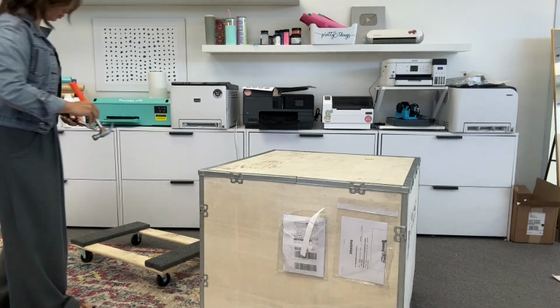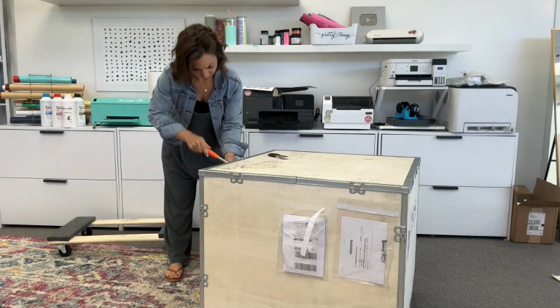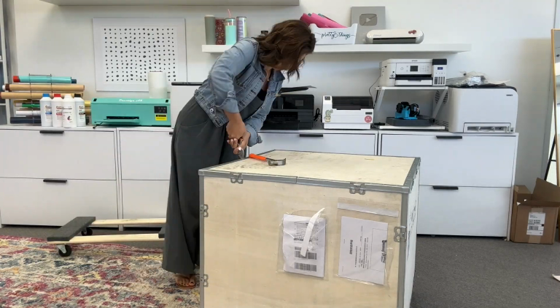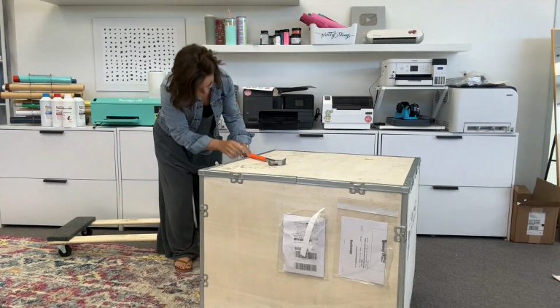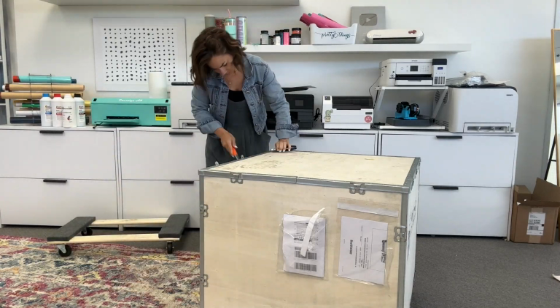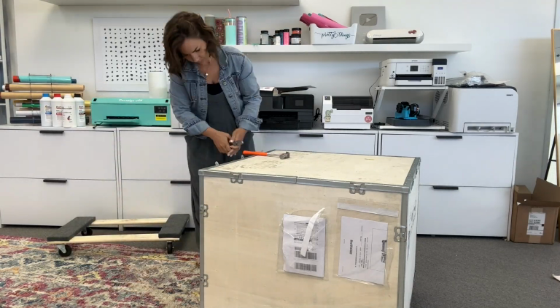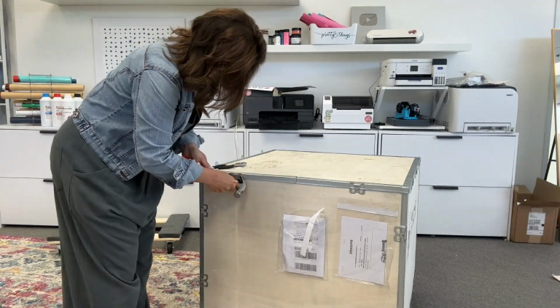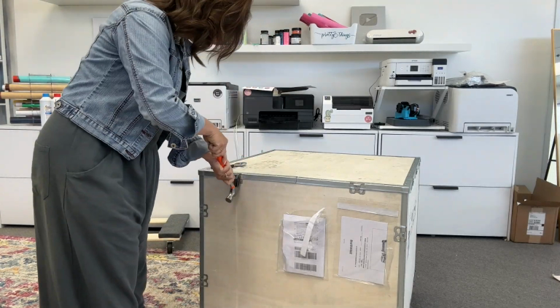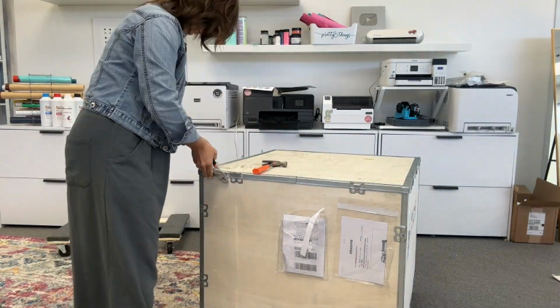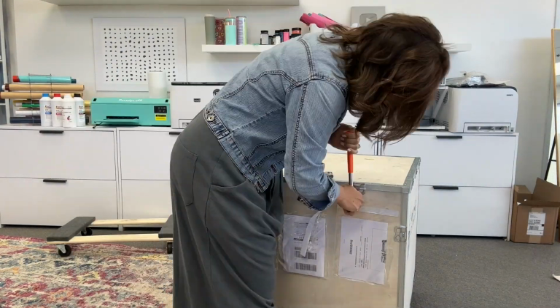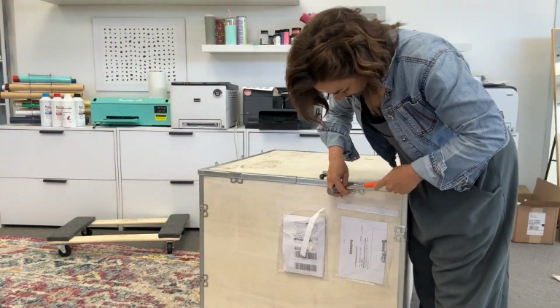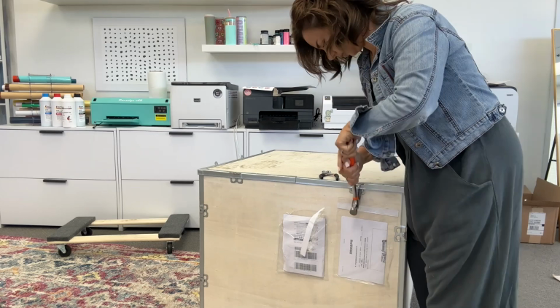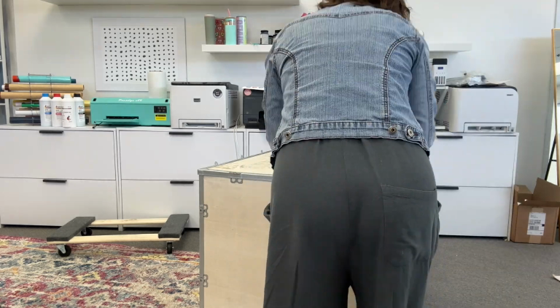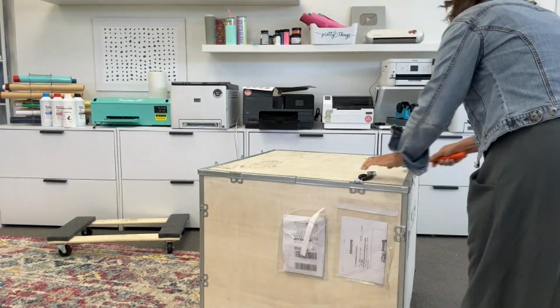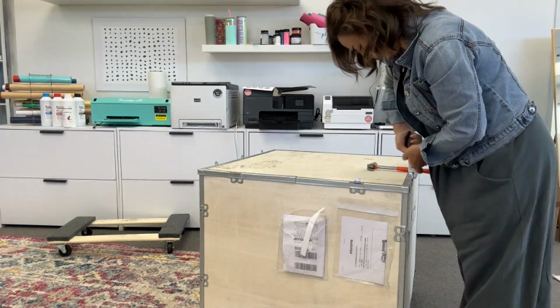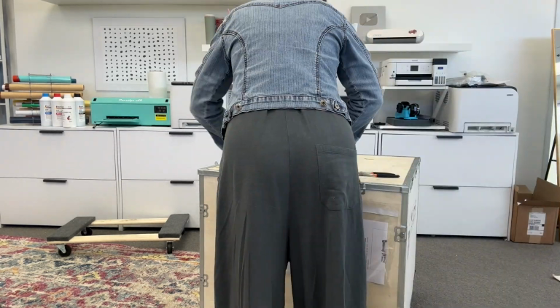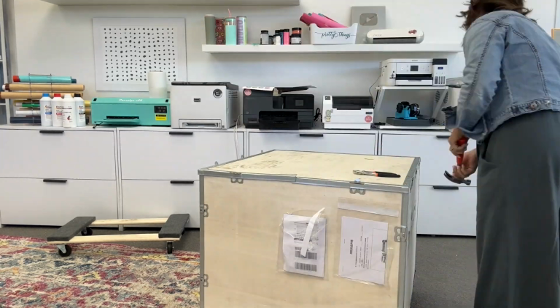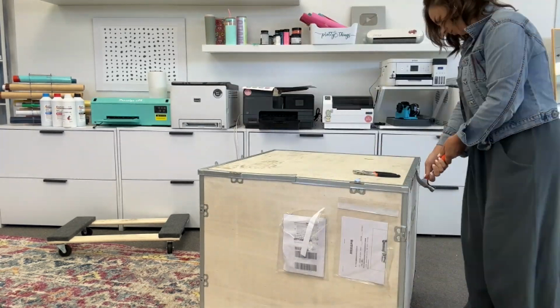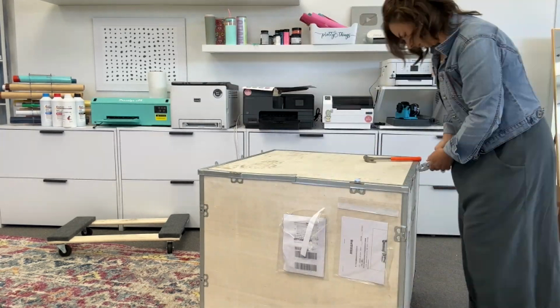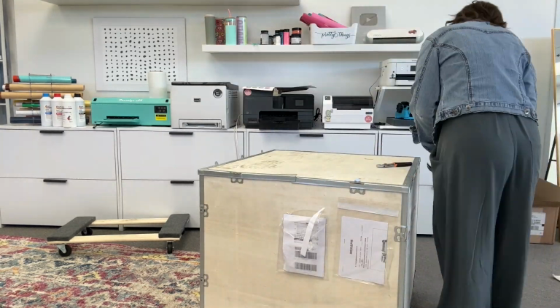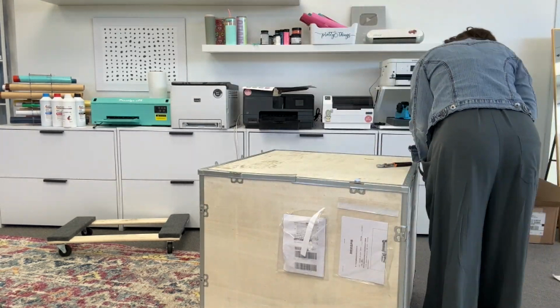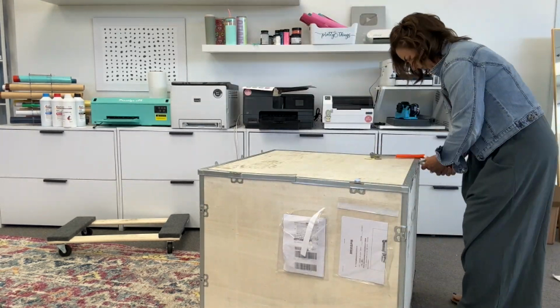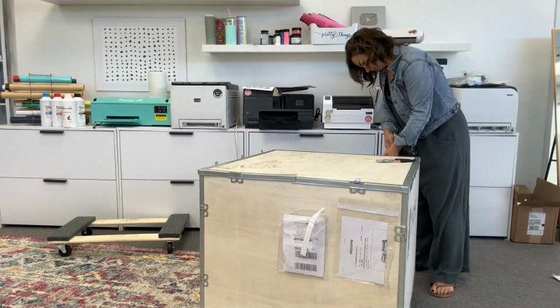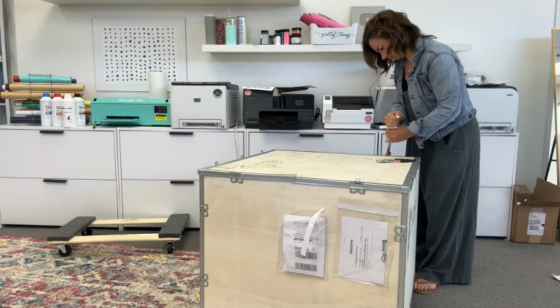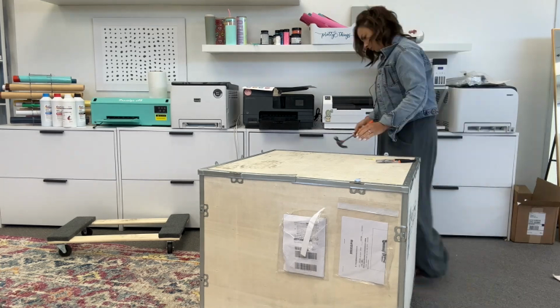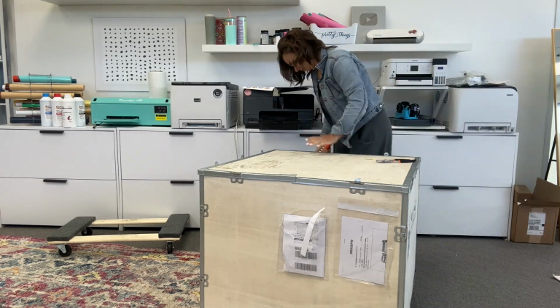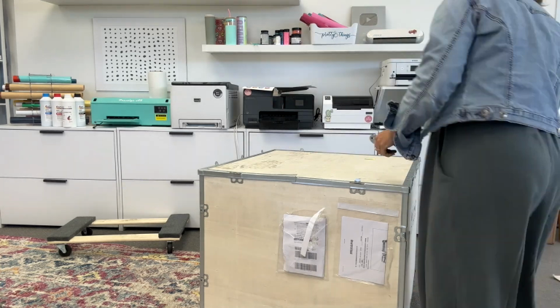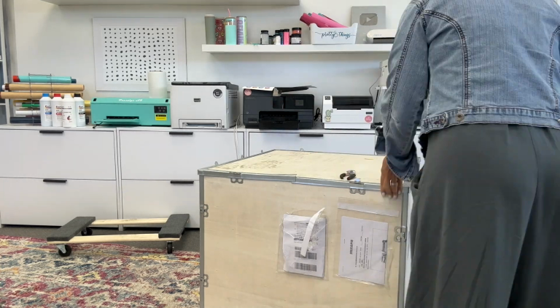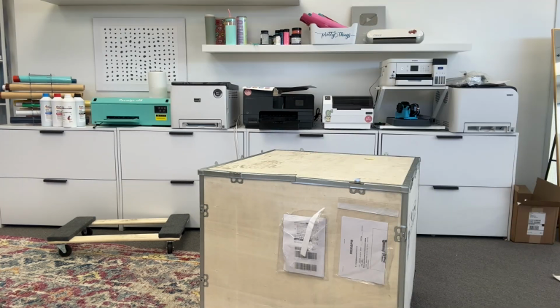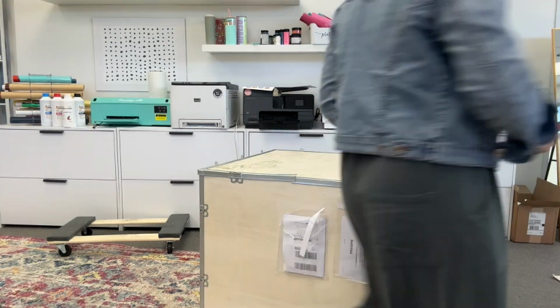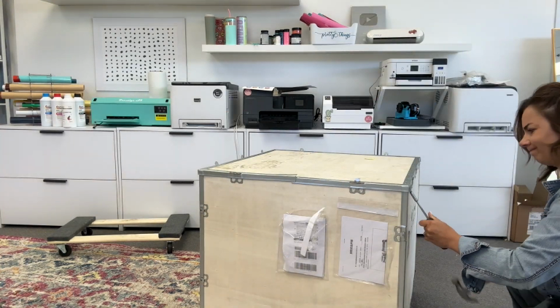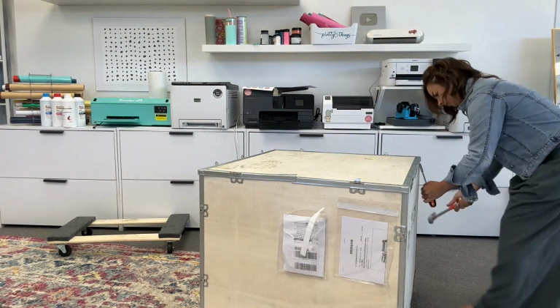Hey guys, it's Melissa. In this video I am going to go over how to unpack and unbox the ProColor TX800UV printer. This is a dual combo DTF and direct to object printer.